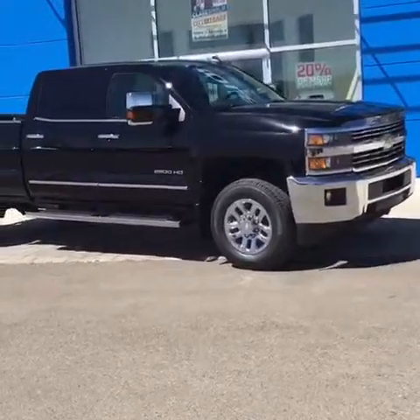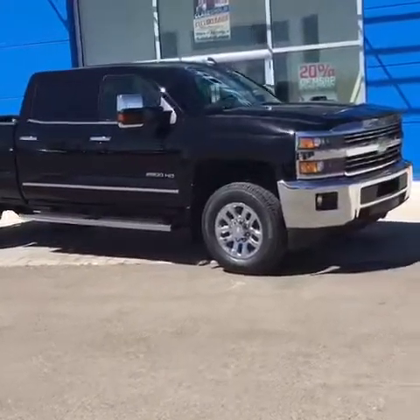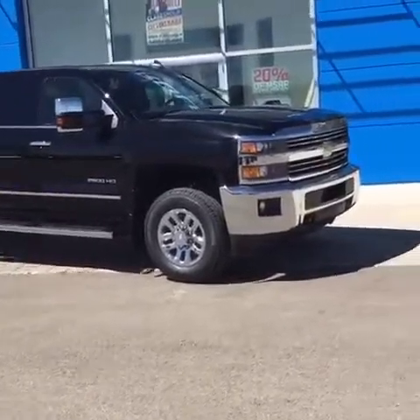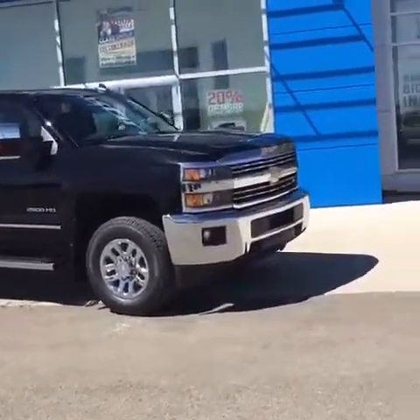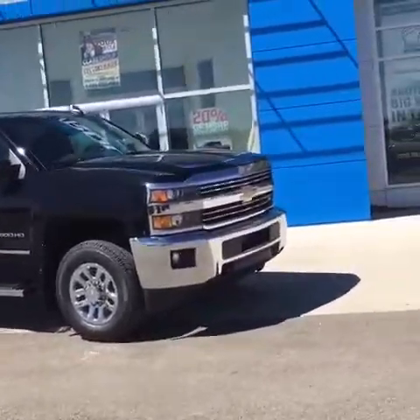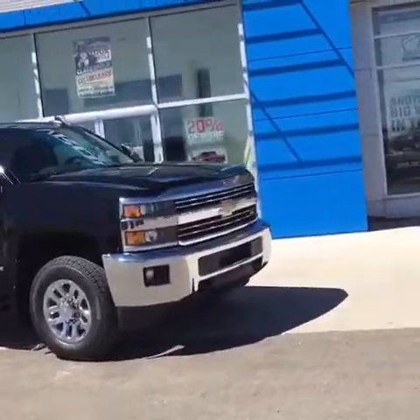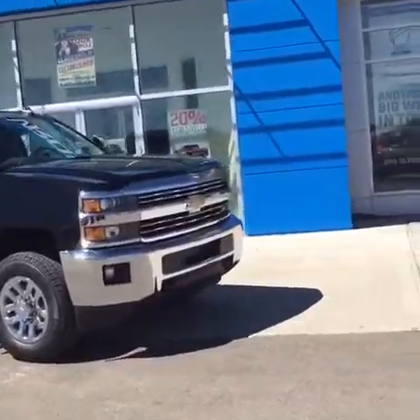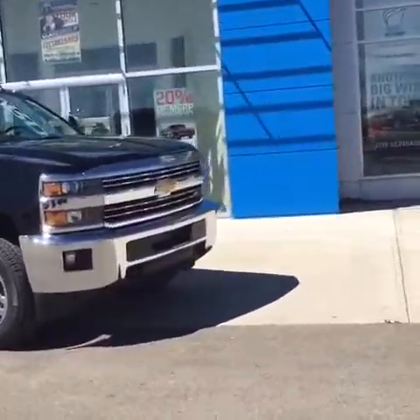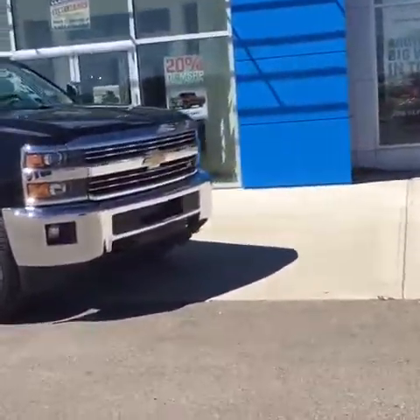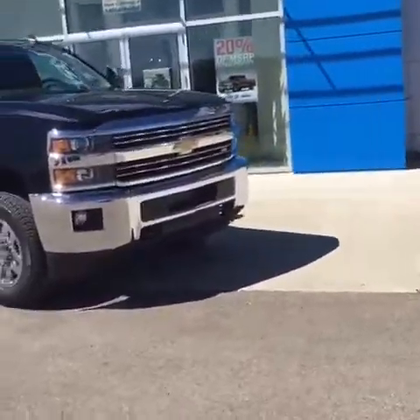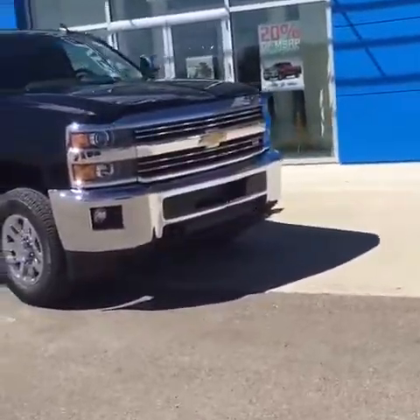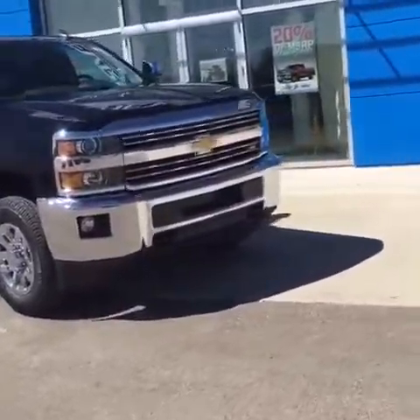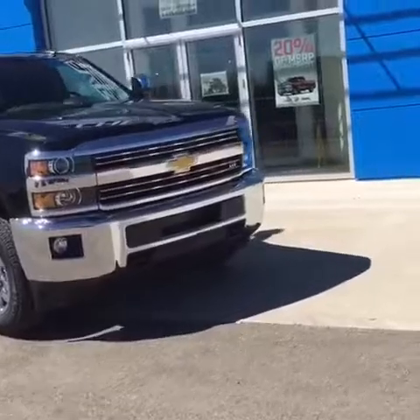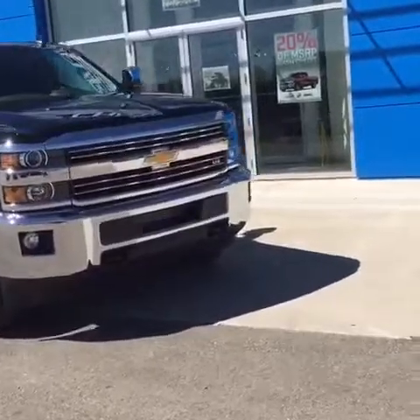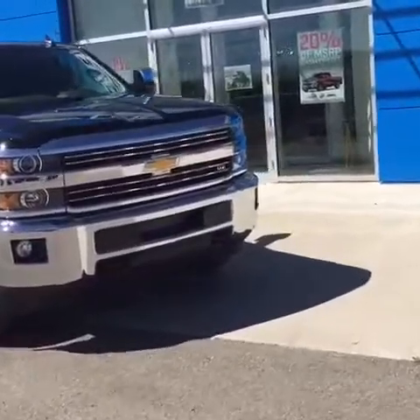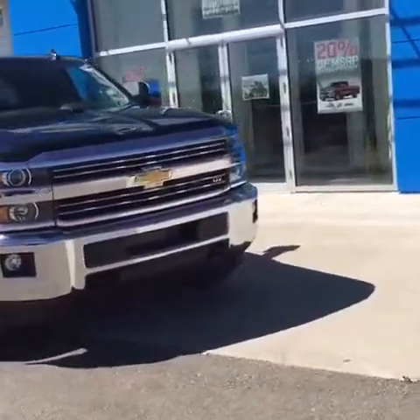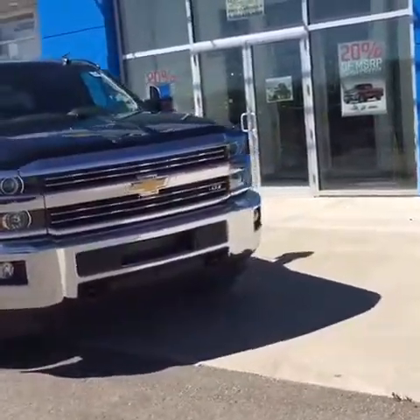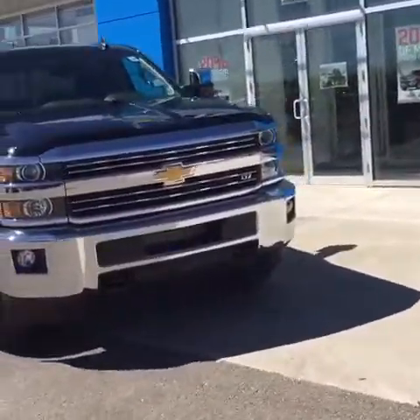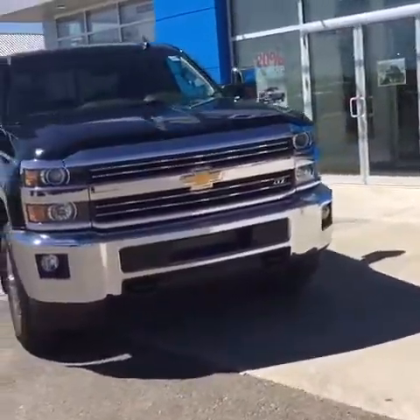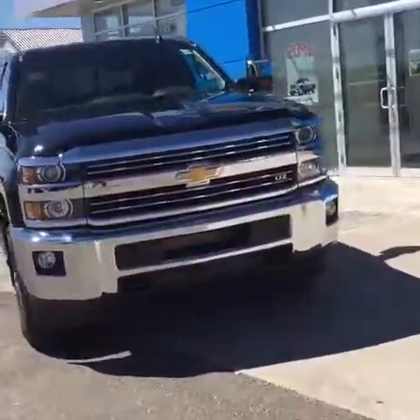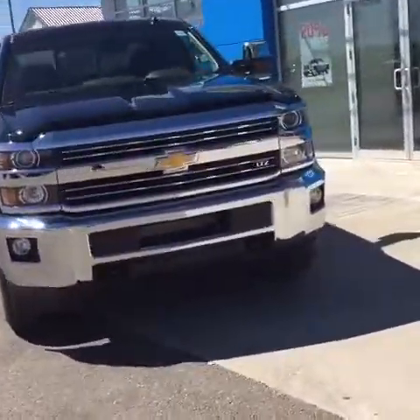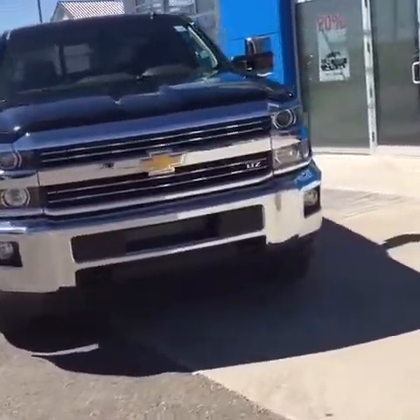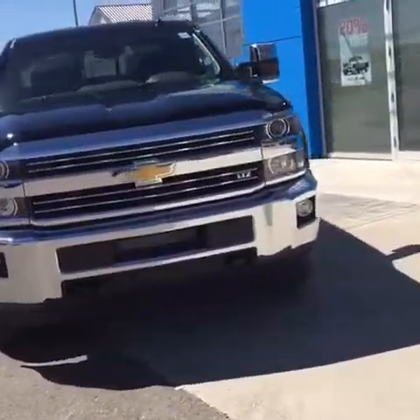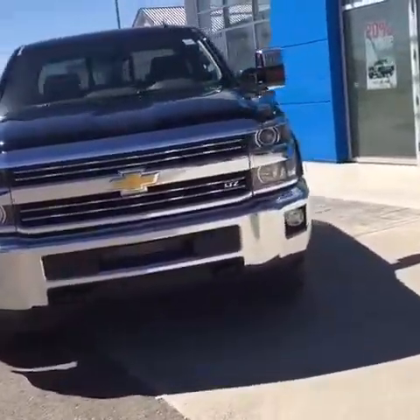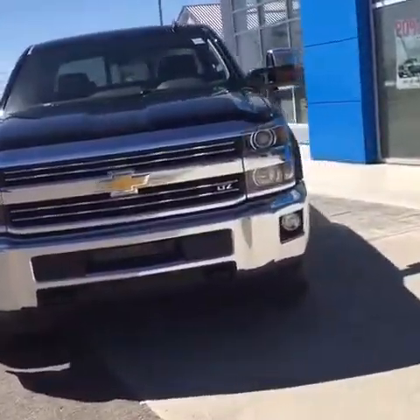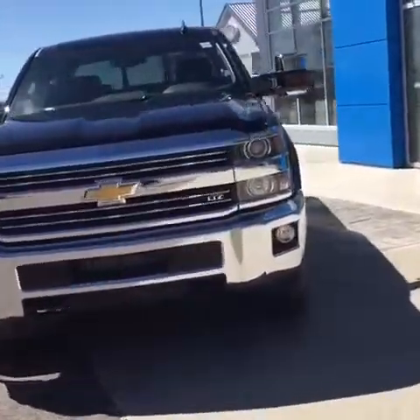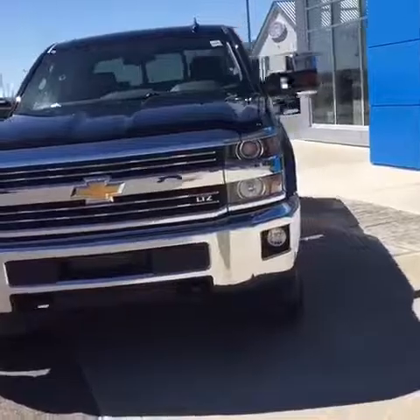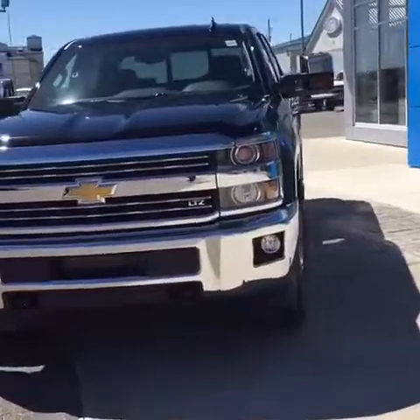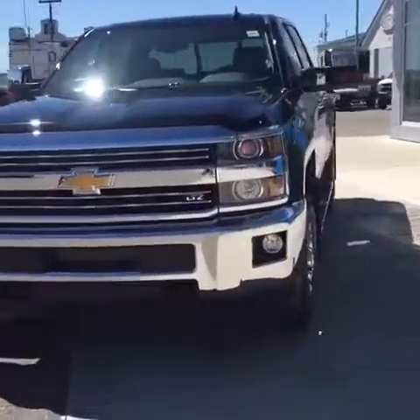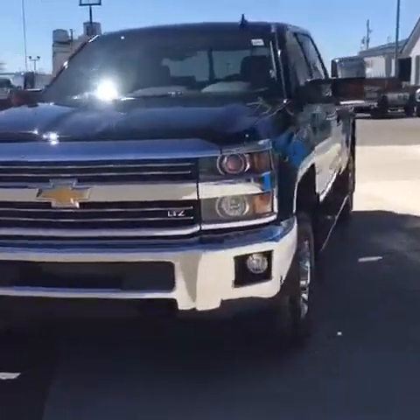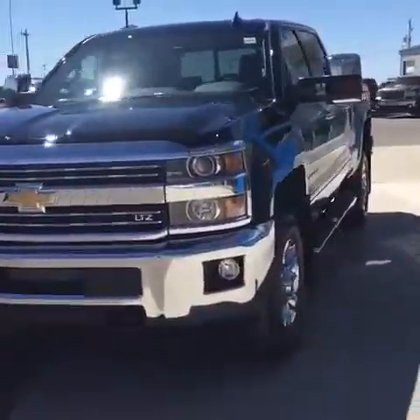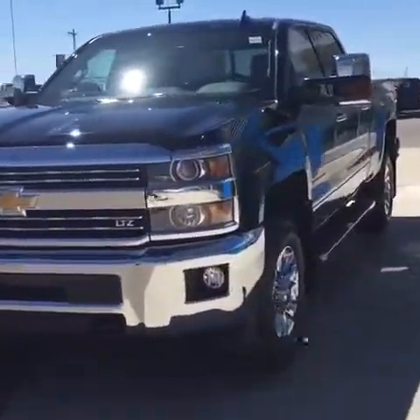It's another great day here at Davis Chevrolet in Claresholm, Alberta. I have a 2016 black Chevy 2500 LTZ crew cab with 4x4 to show you today.